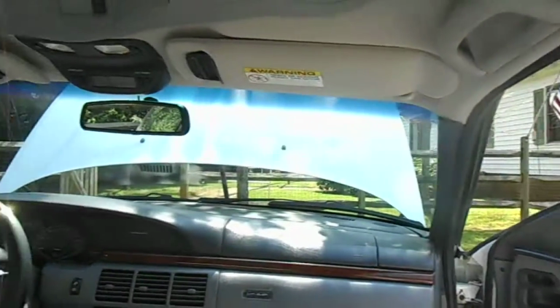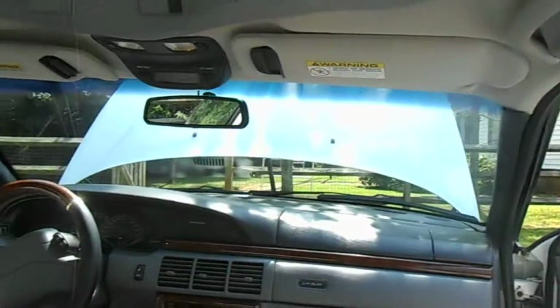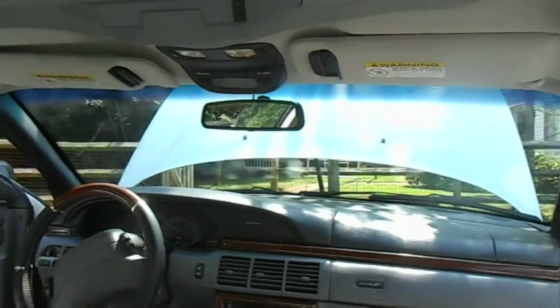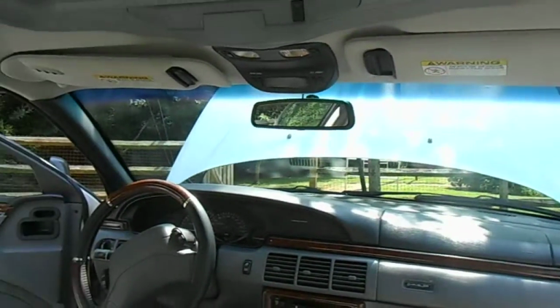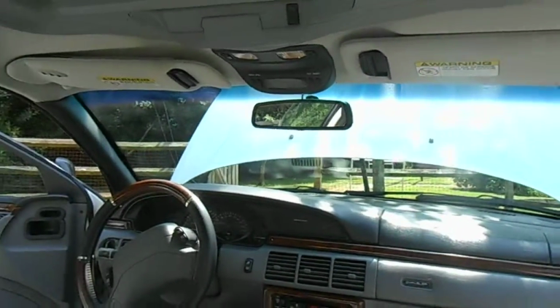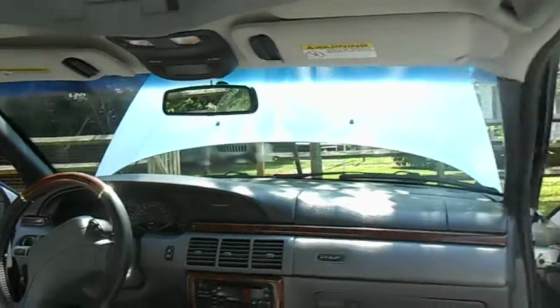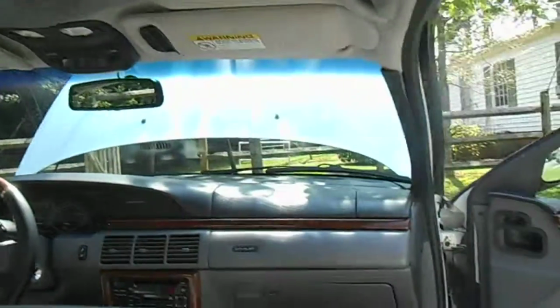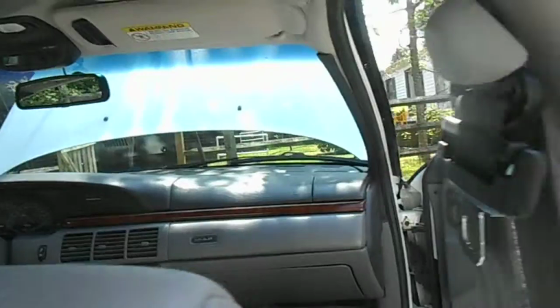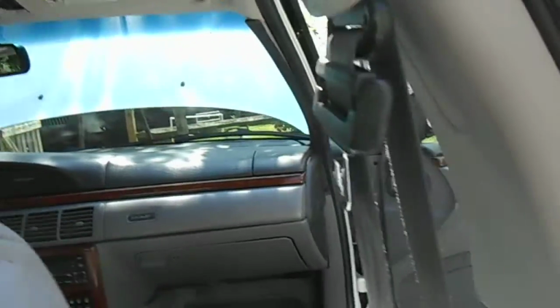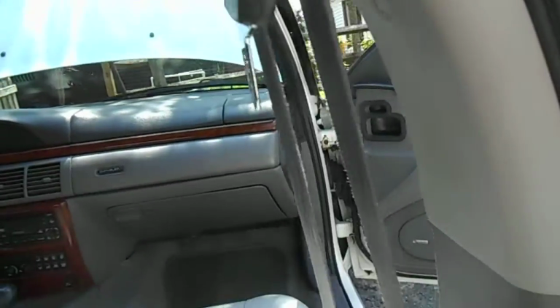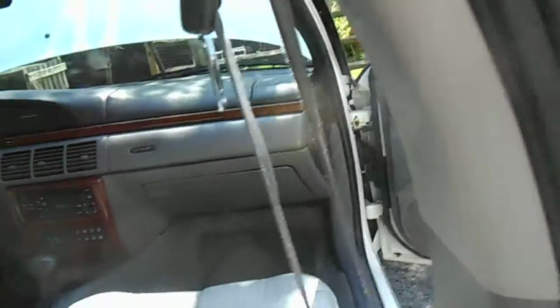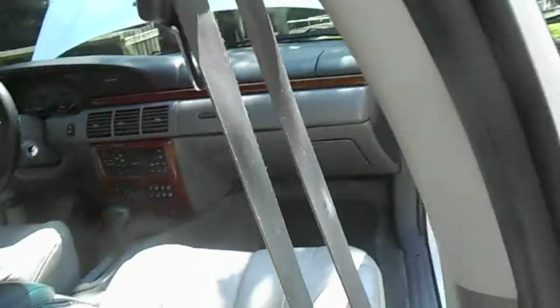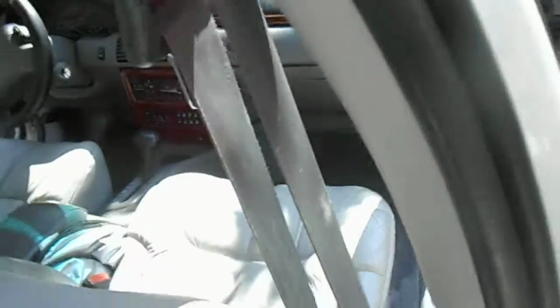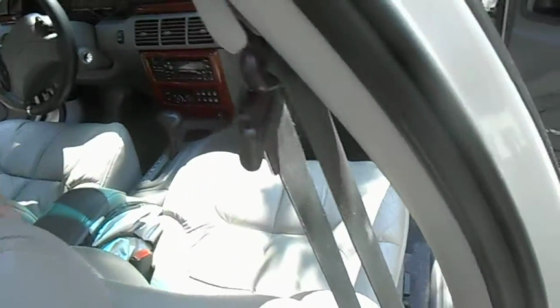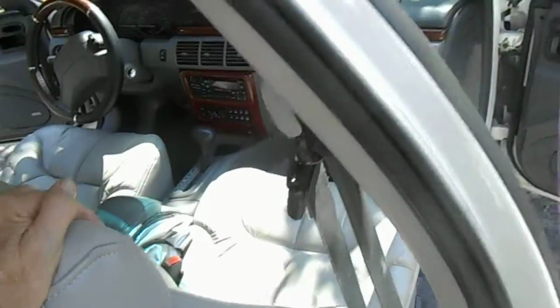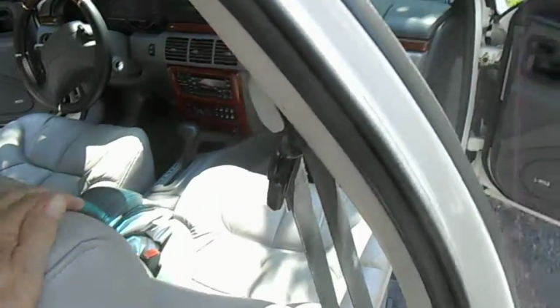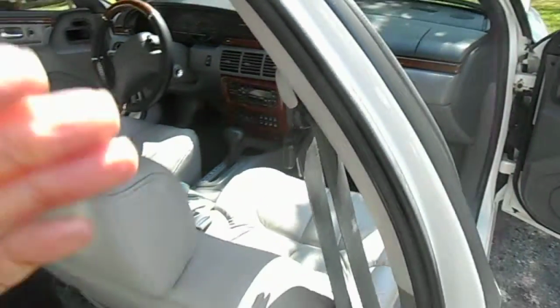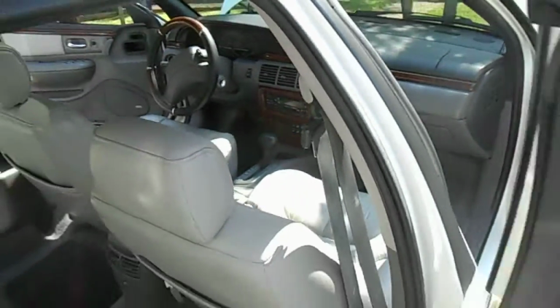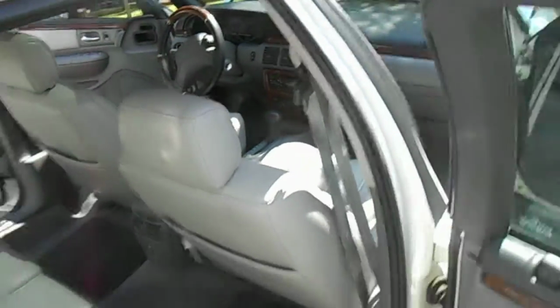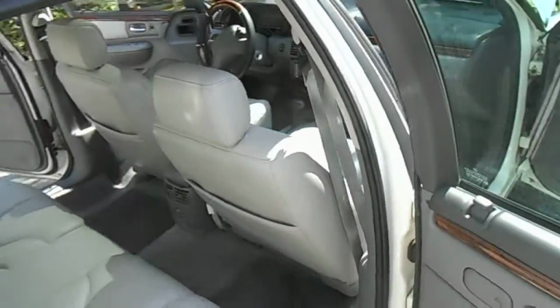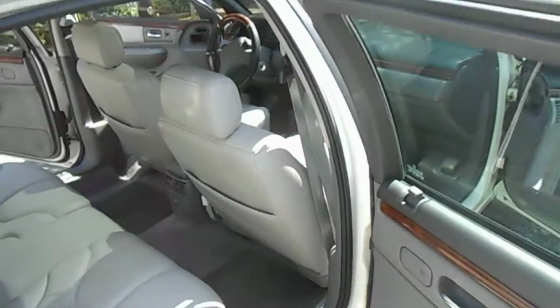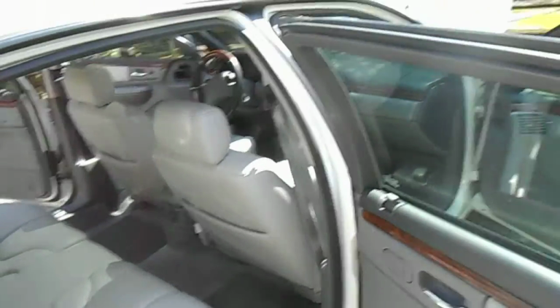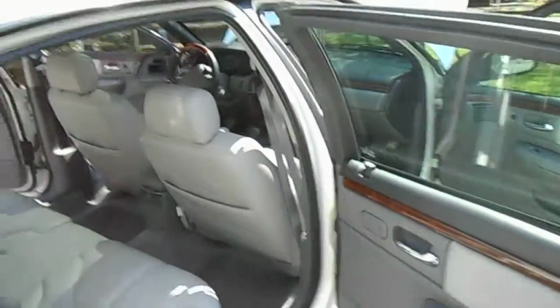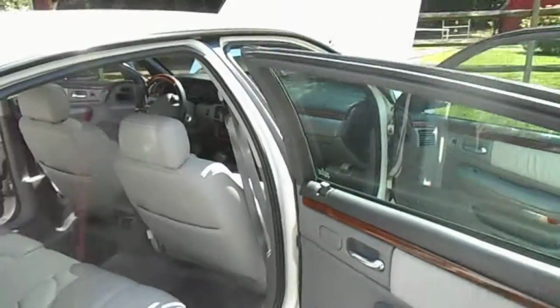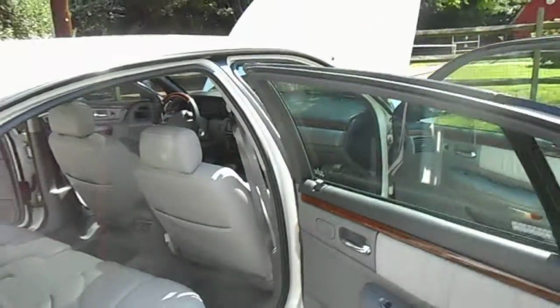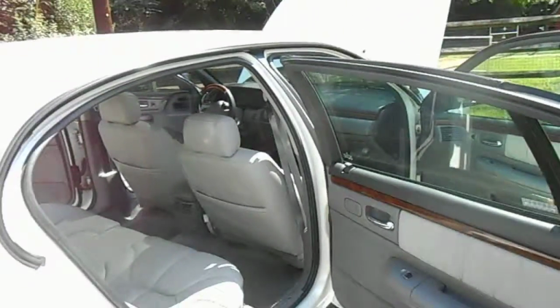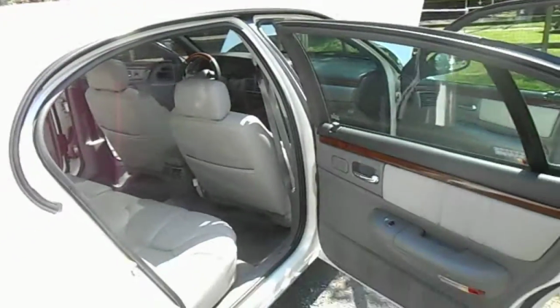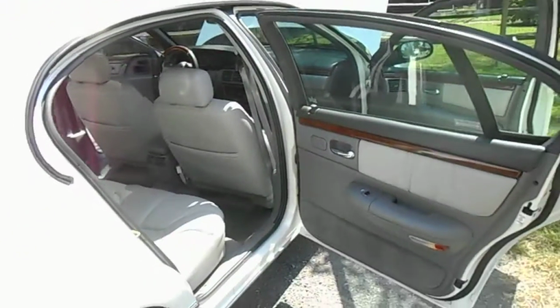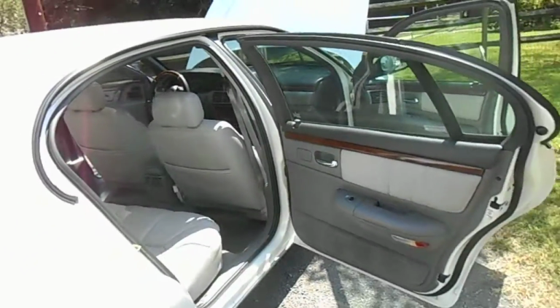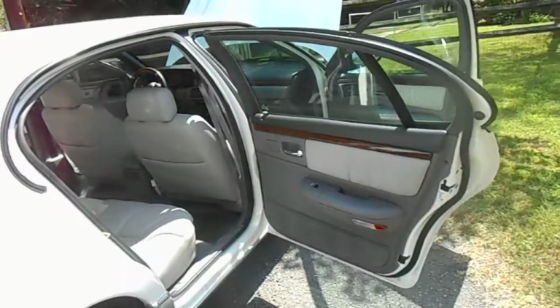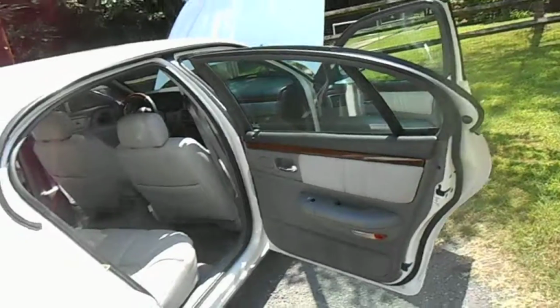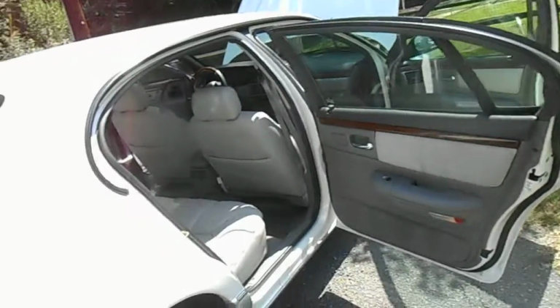Now it's two weeks old, so it's got a little bit of dirt on it since then. But I've been finishing up under the hood. I like to detail the hood, so I did that.